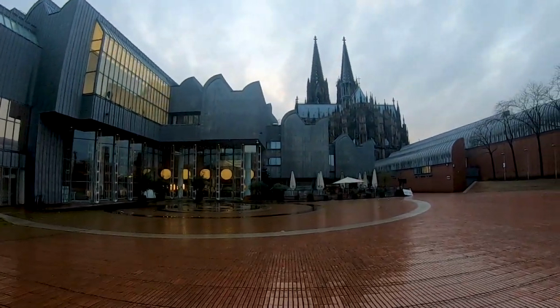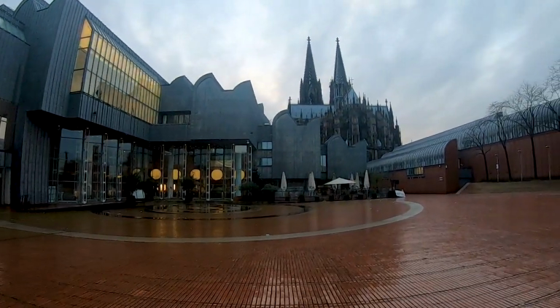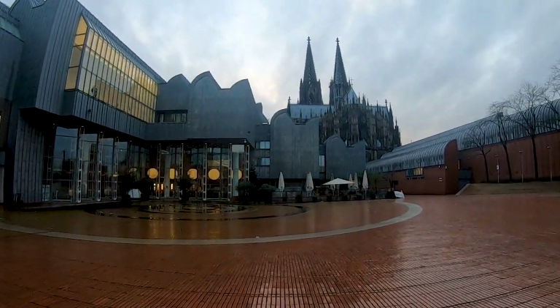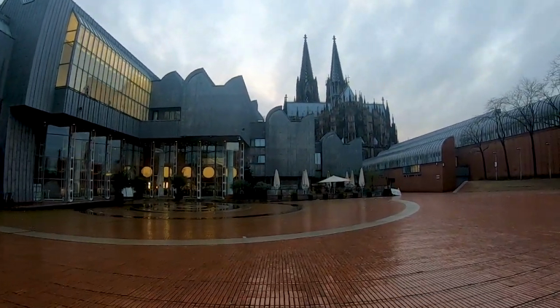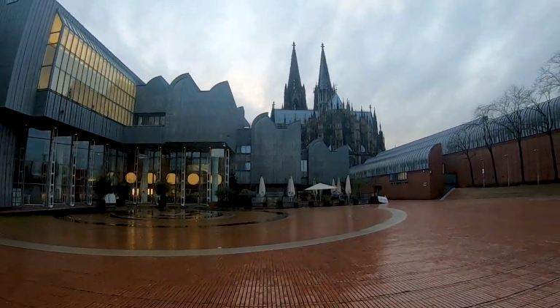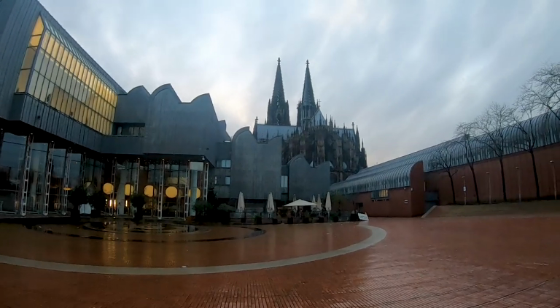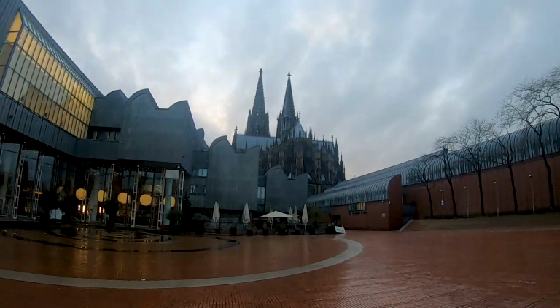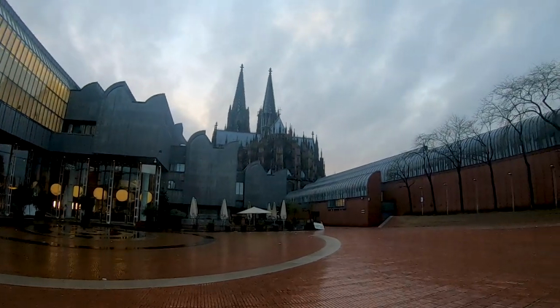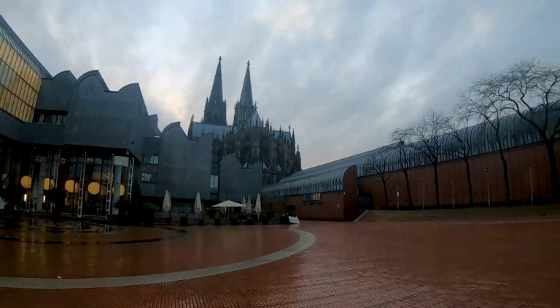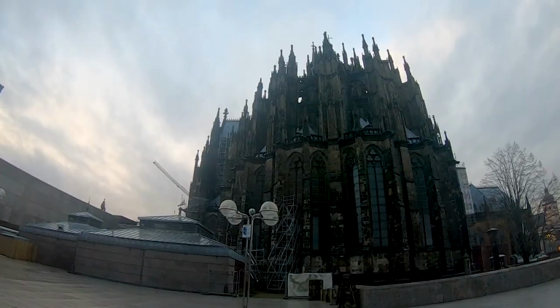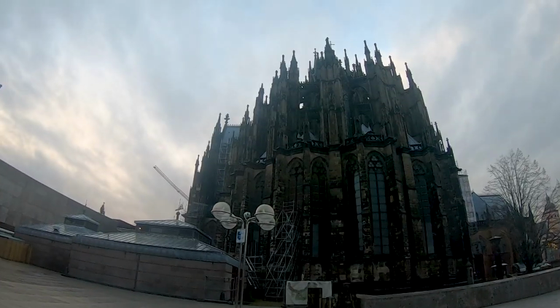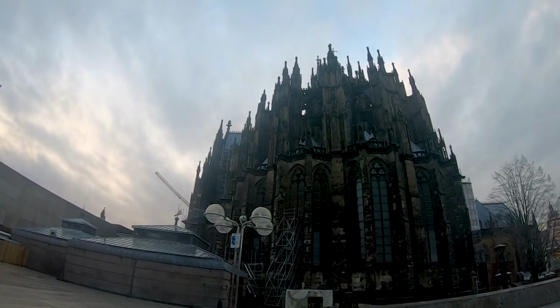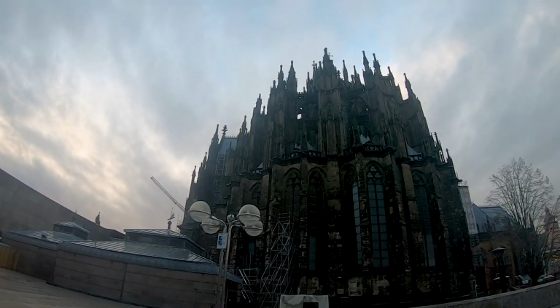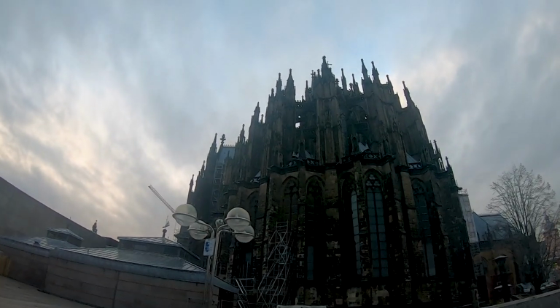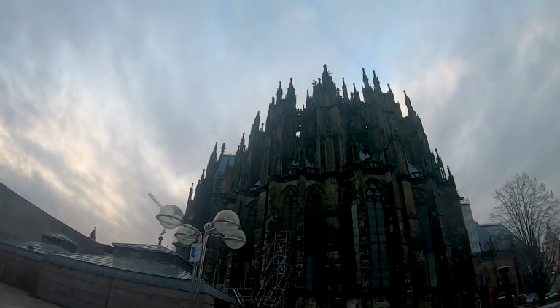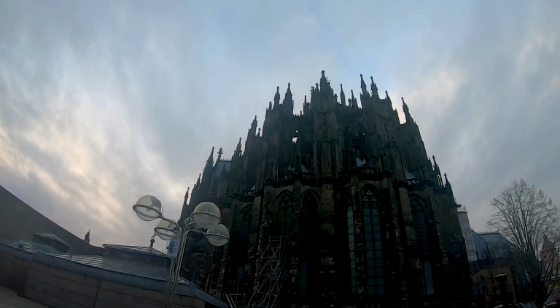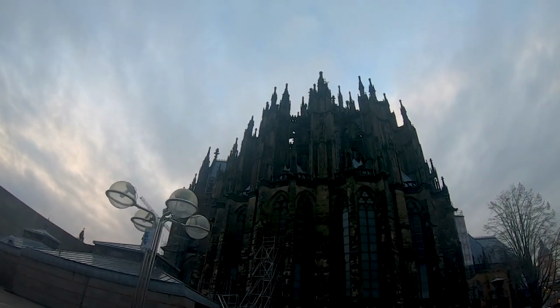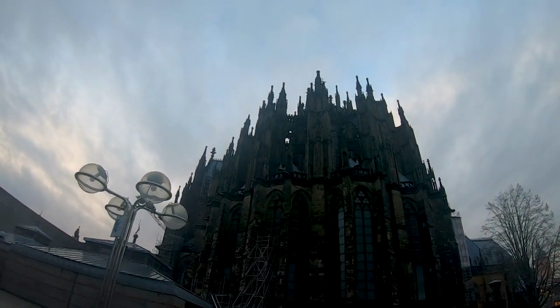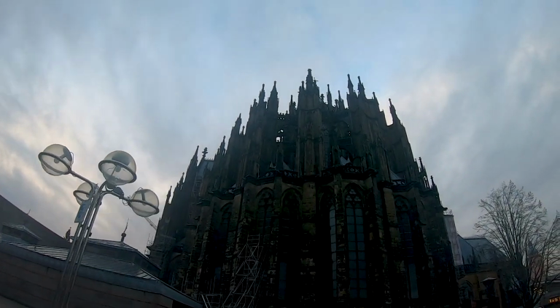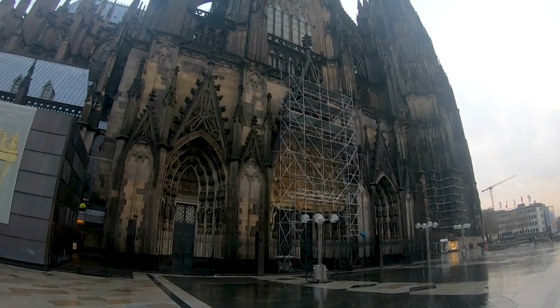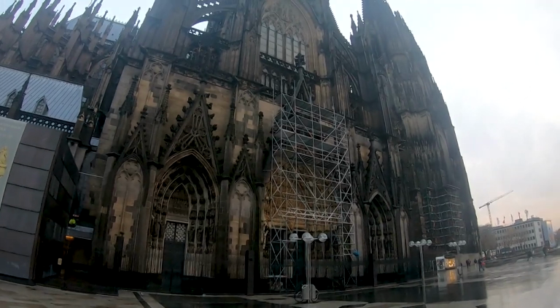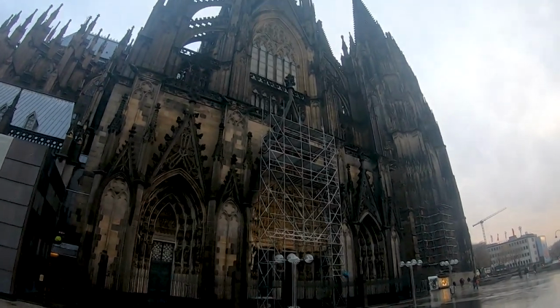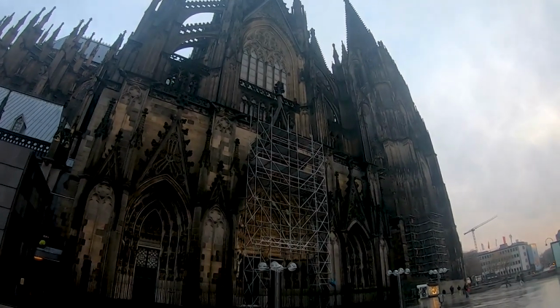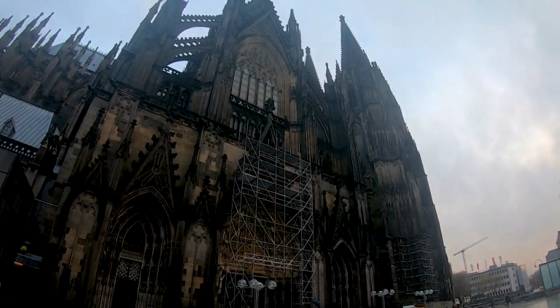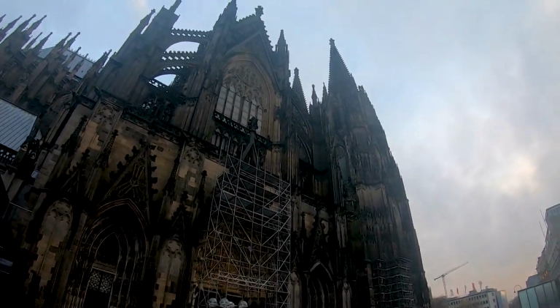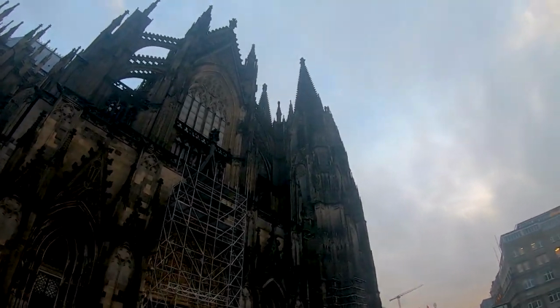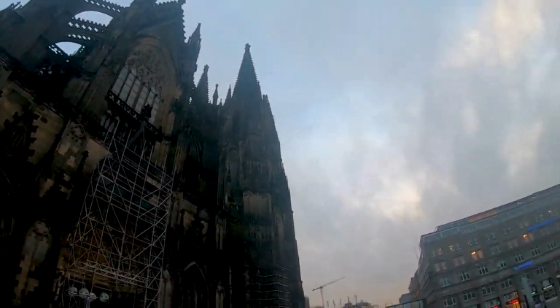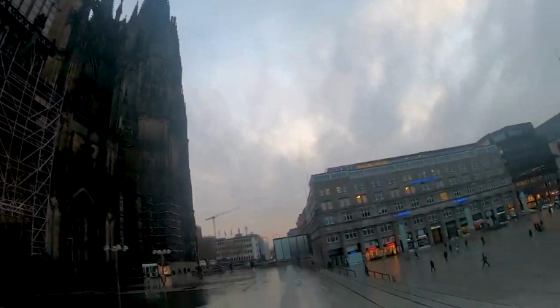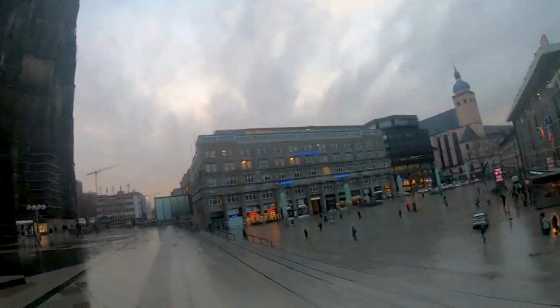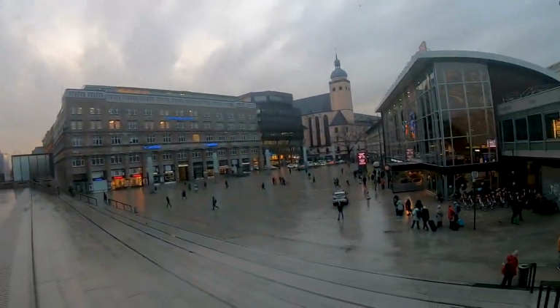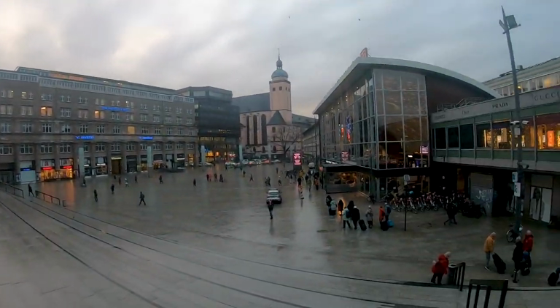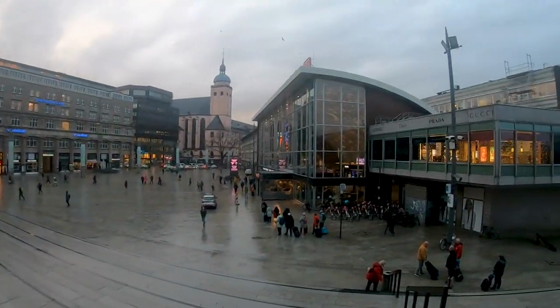We're starting at the main station of Cologne again — here we can see the Cathedral — but now we're only traveling one station to Appellhofplatz, and there we are changing for line 4.